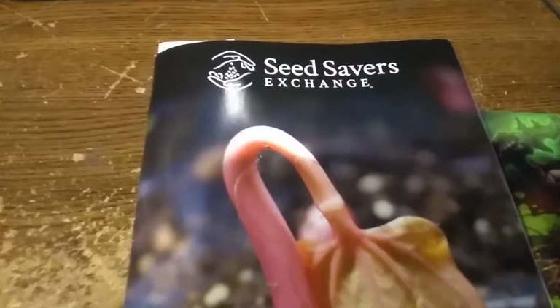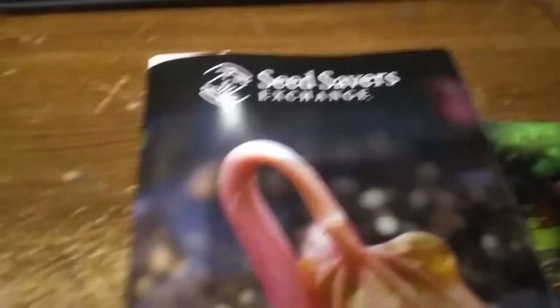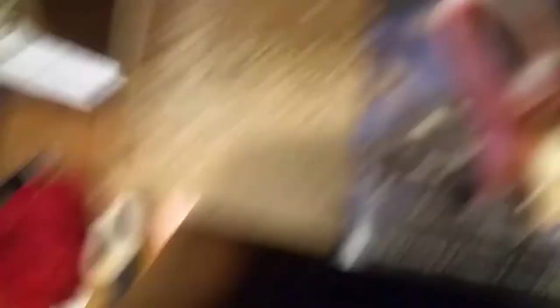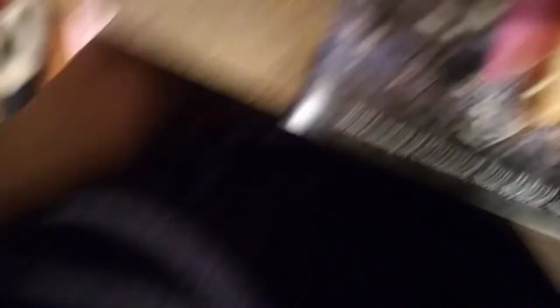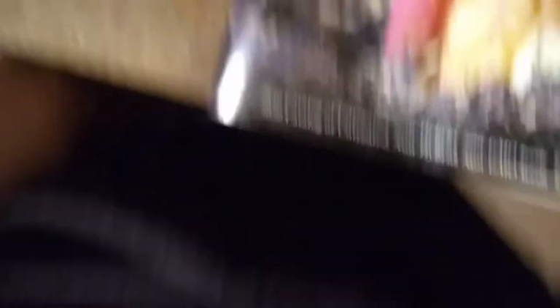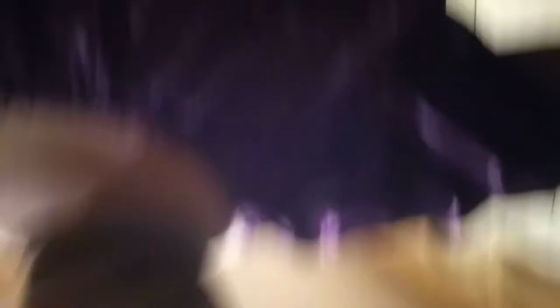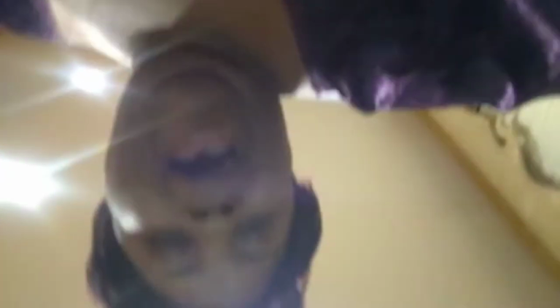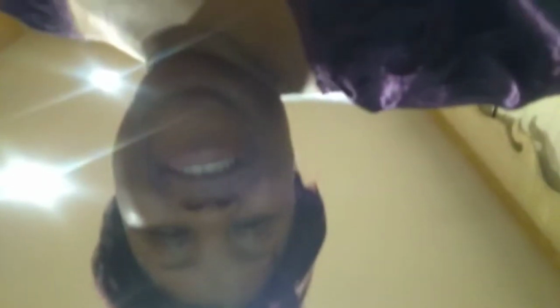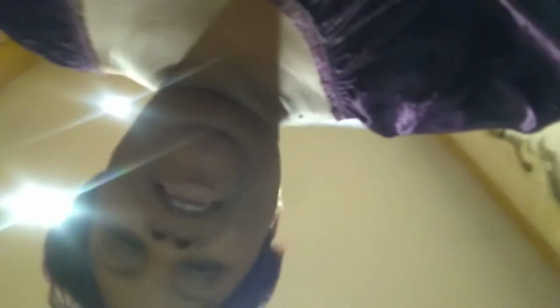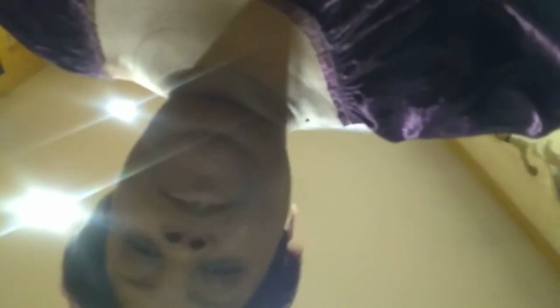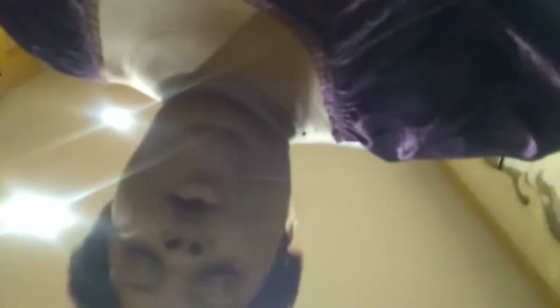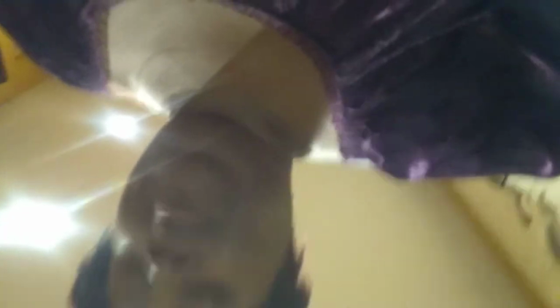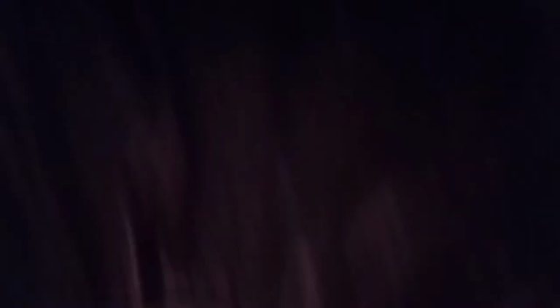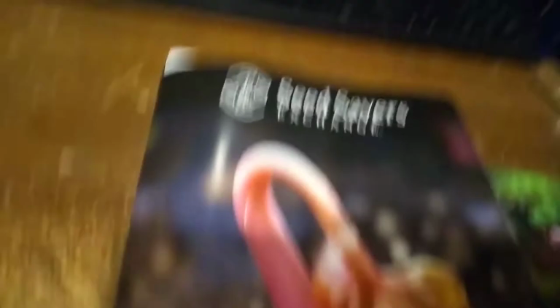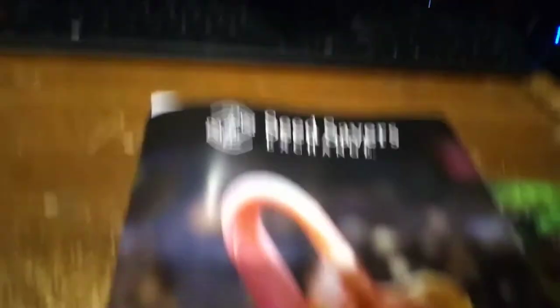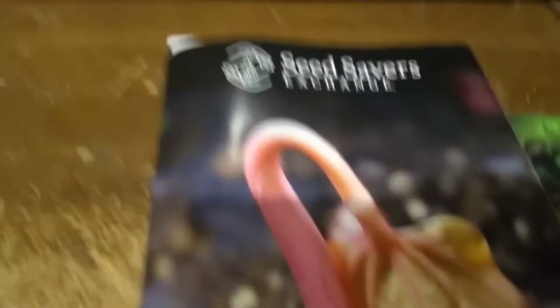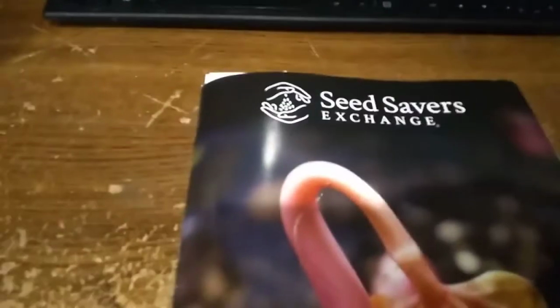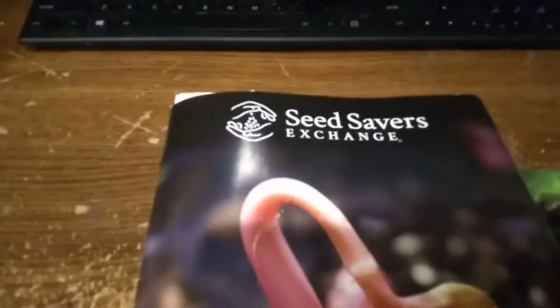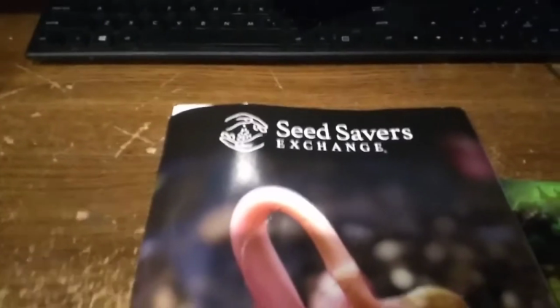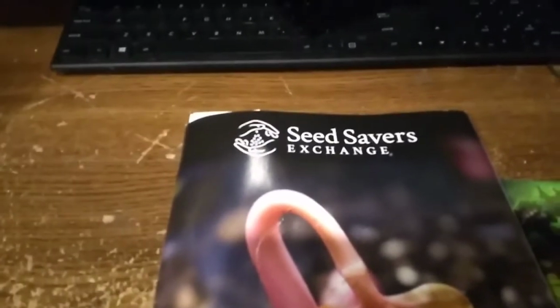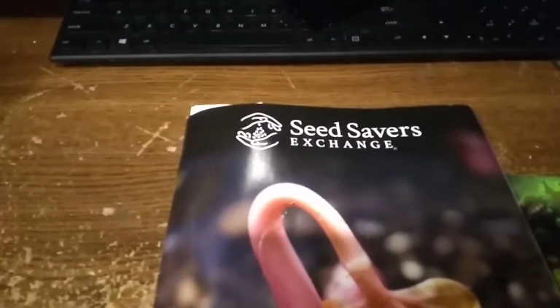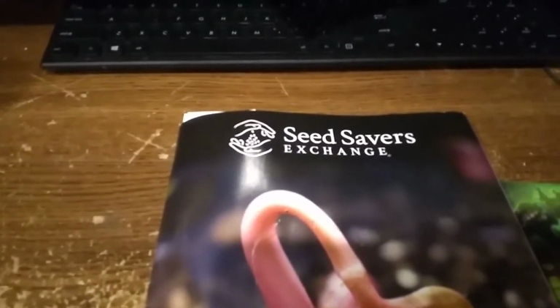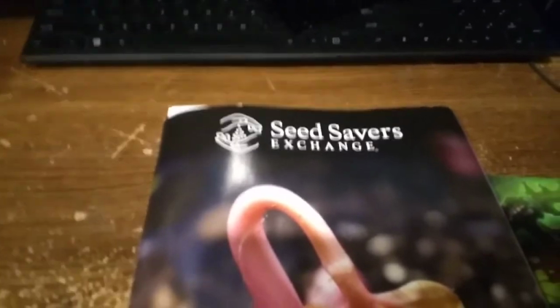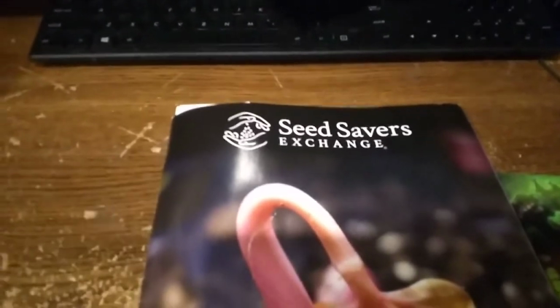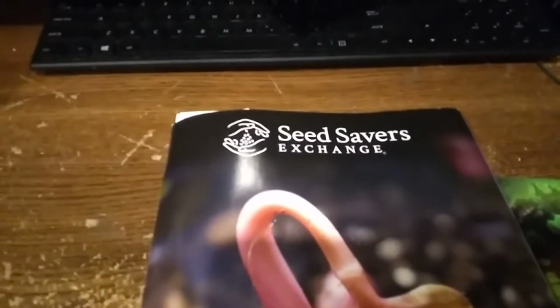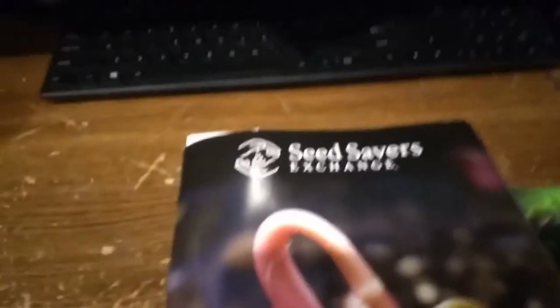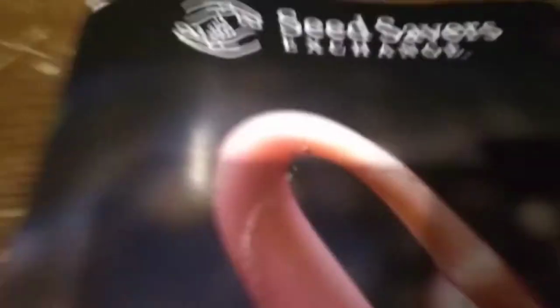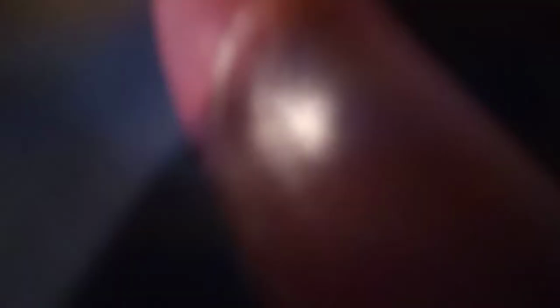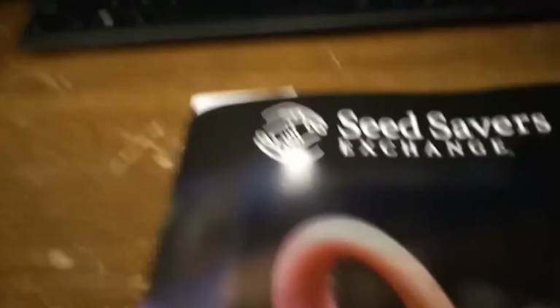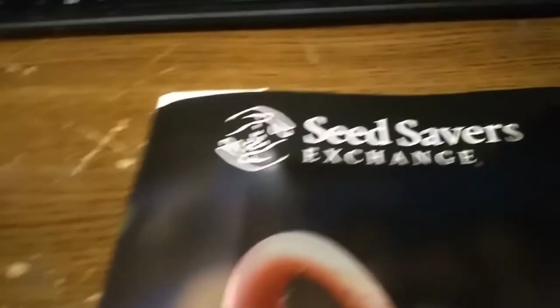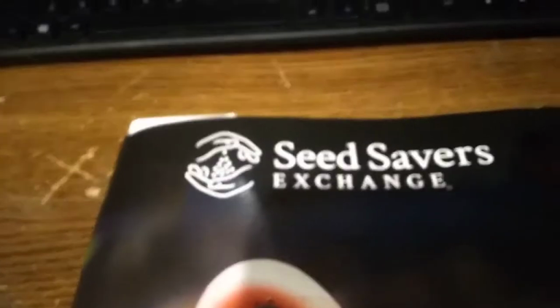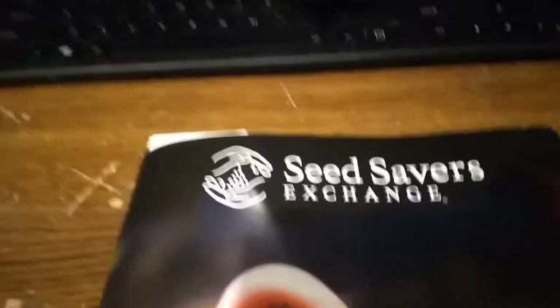I'm going to turn you around. Hi, it's me. I think I'm upside down, I'm sorry if I am, but I am excited because we've all been talking about the Baker Creek seed catalog, but have you guys ever seen this one?